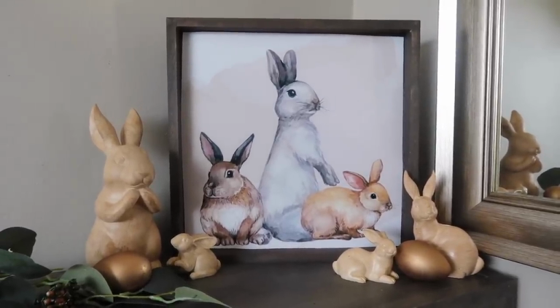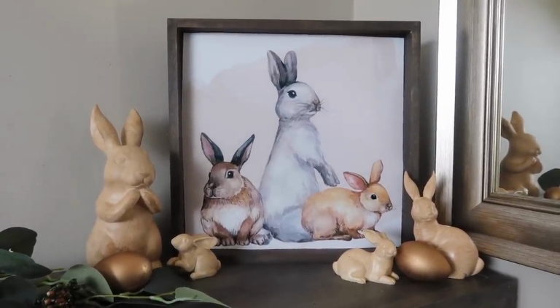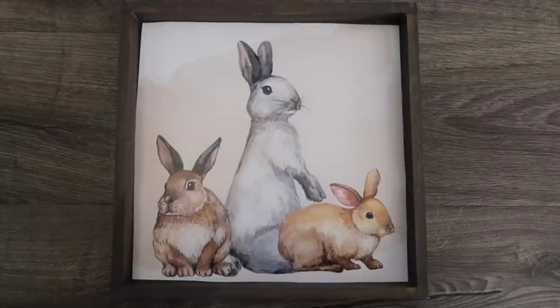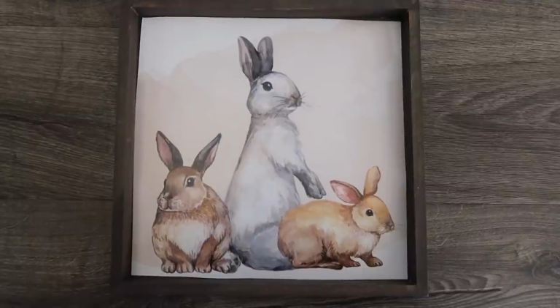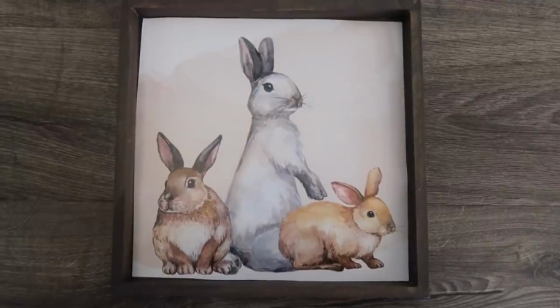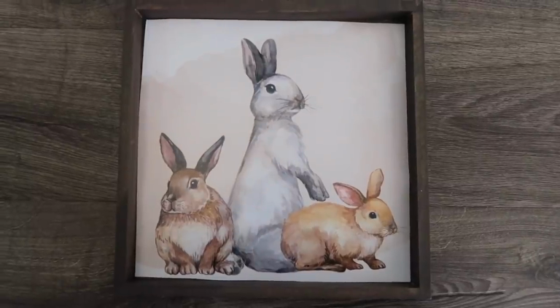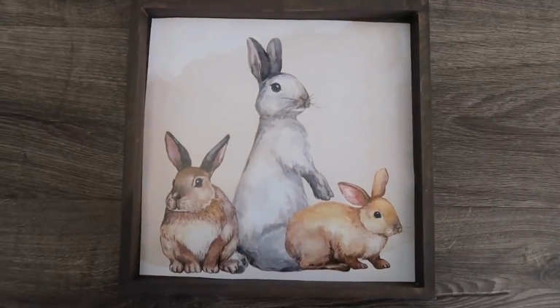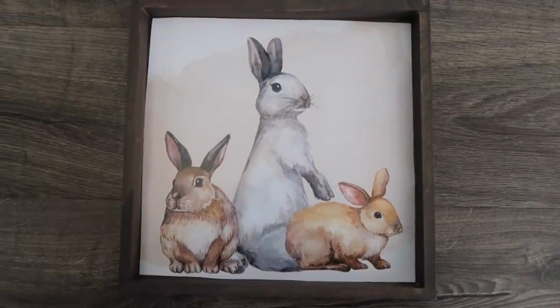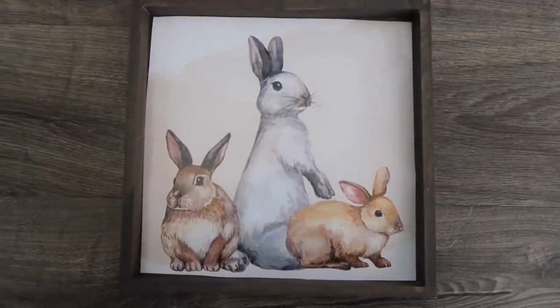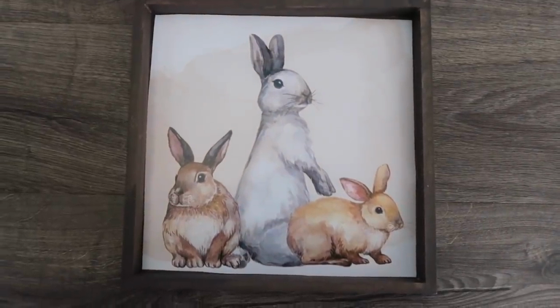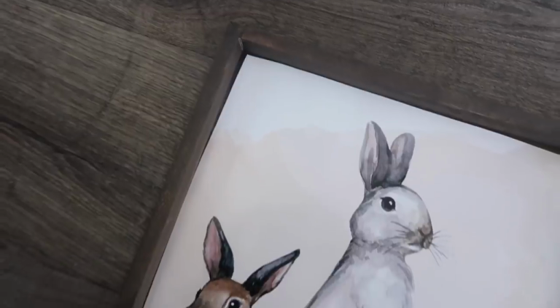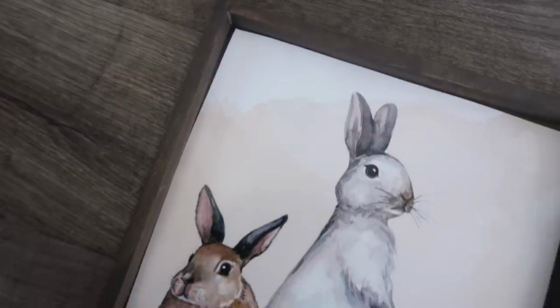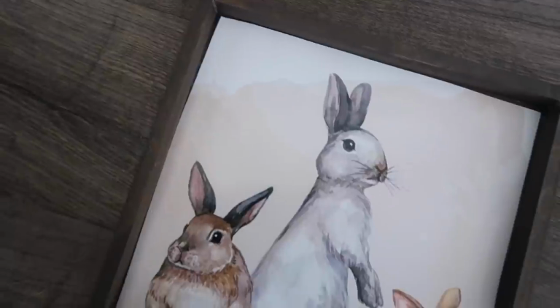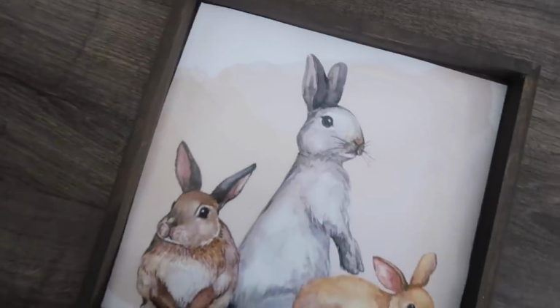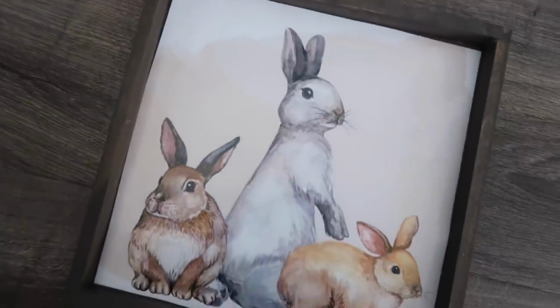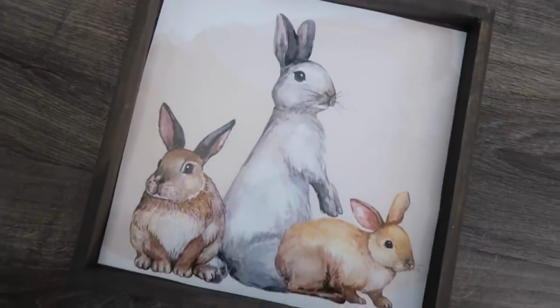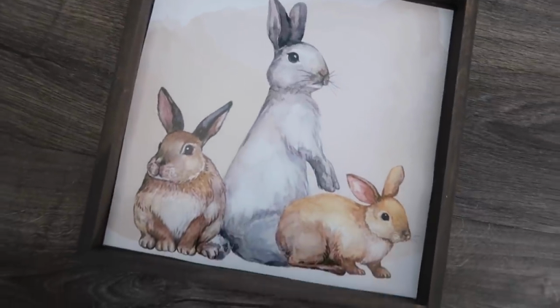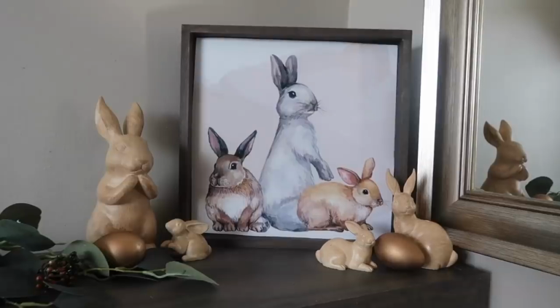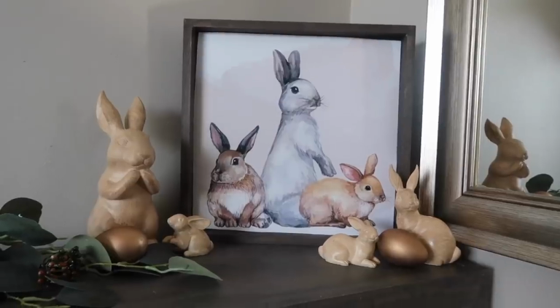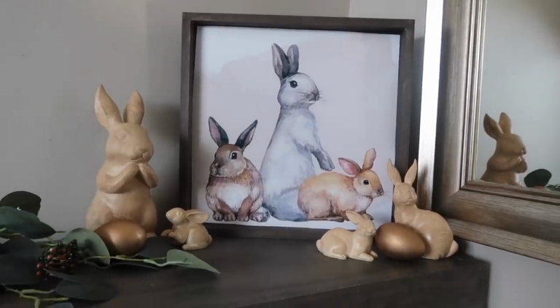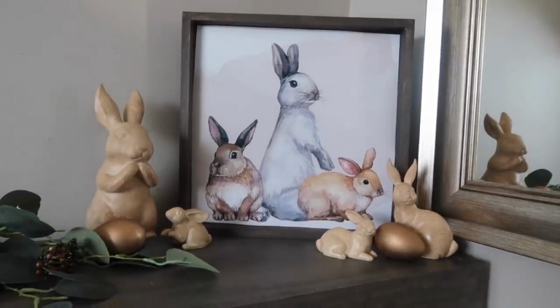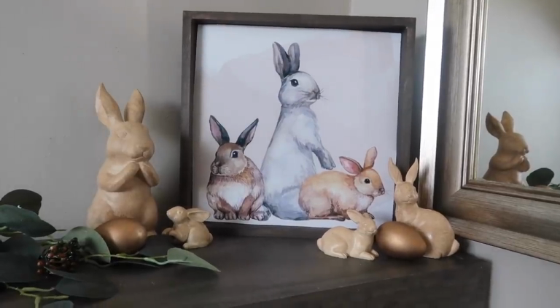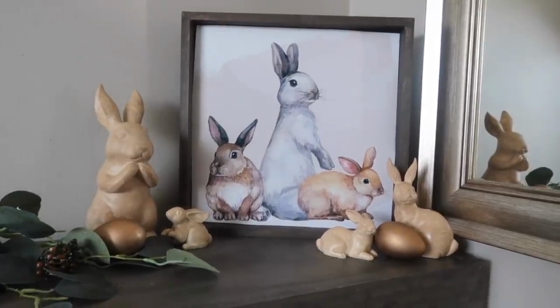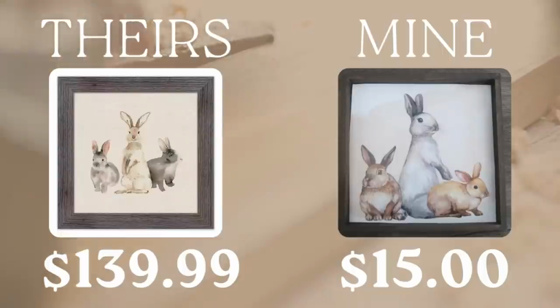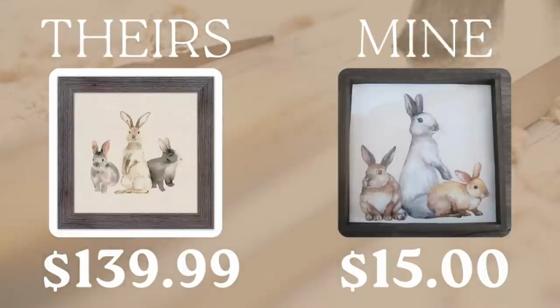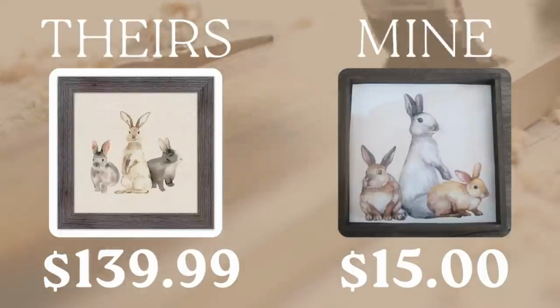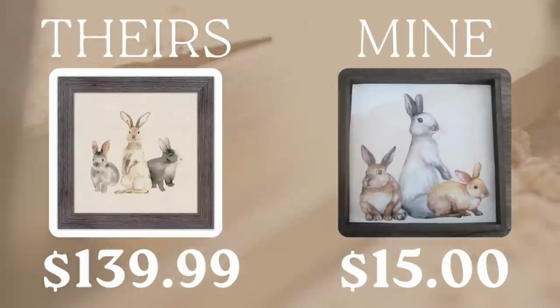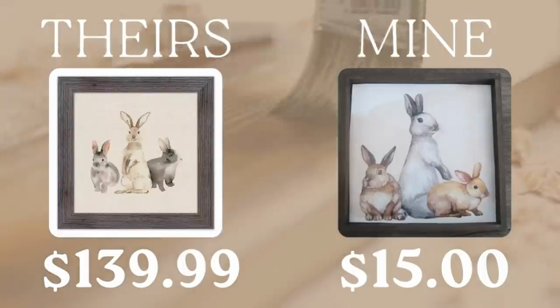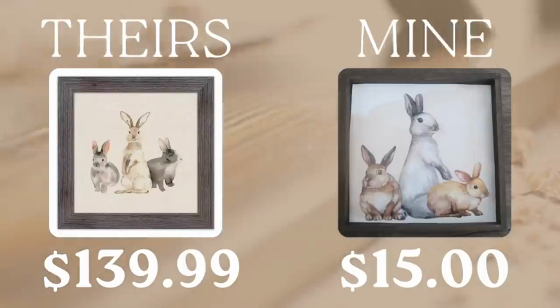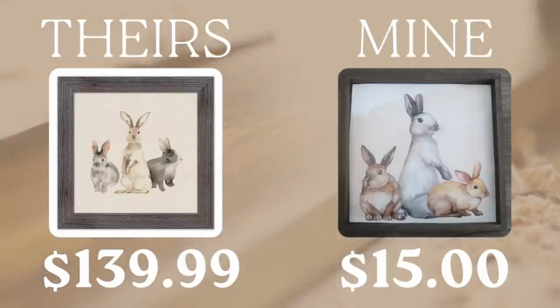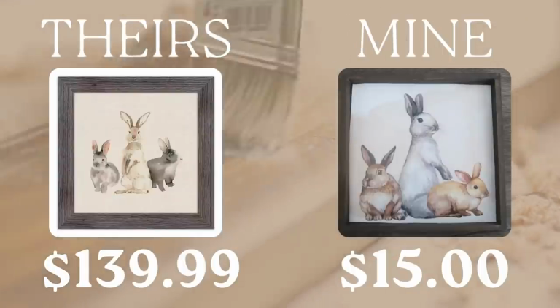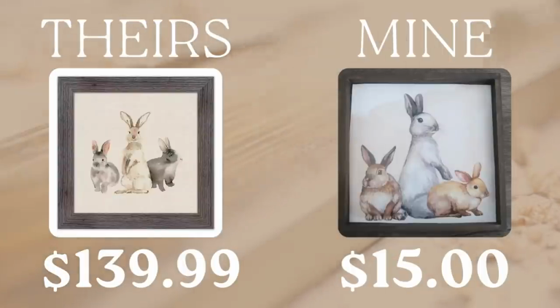Mine is a little bit smaller than the Kirkland's inspiration. However, it fits my decor perfectly. I was able to dupe their $140 sign in a slightly smaller size for just 15 bucks. Can't beat that. And thanks to Karma for the coupon code.